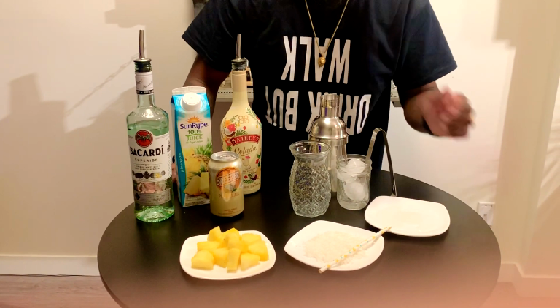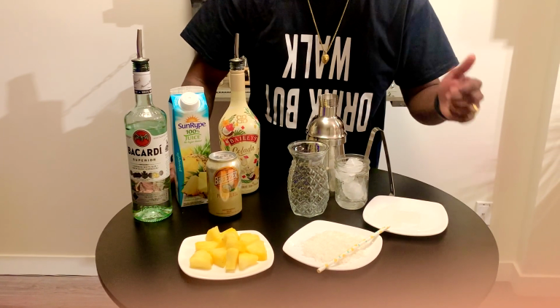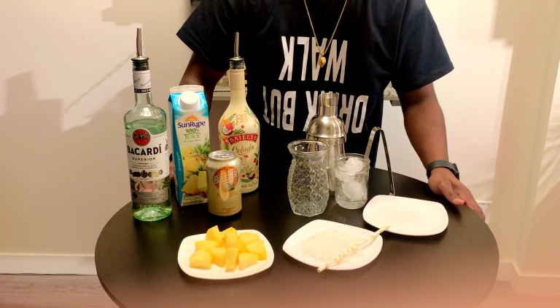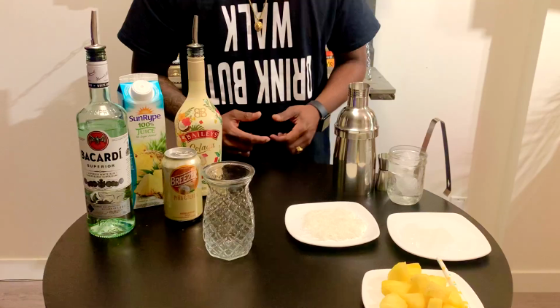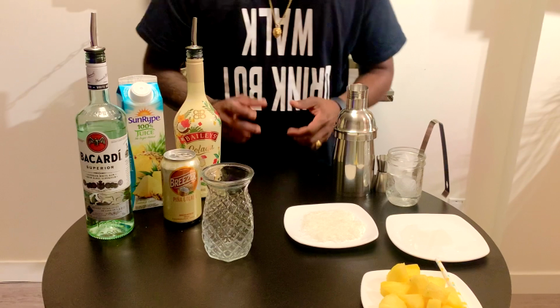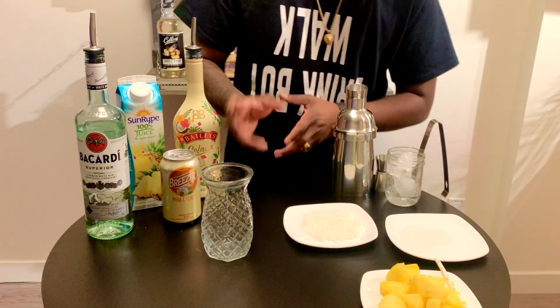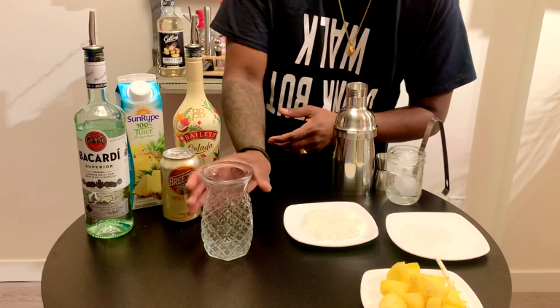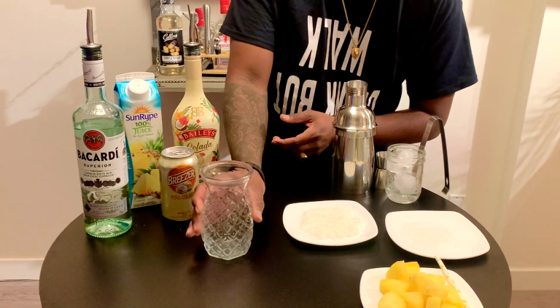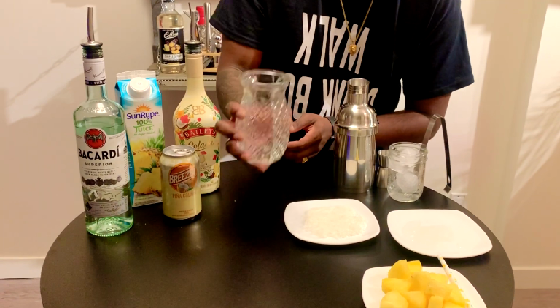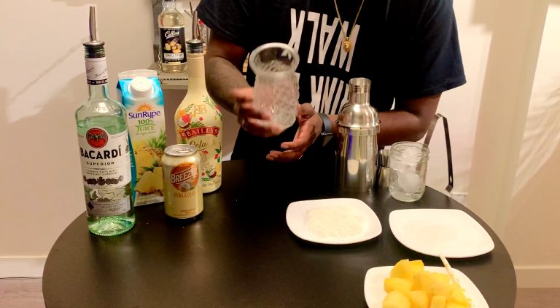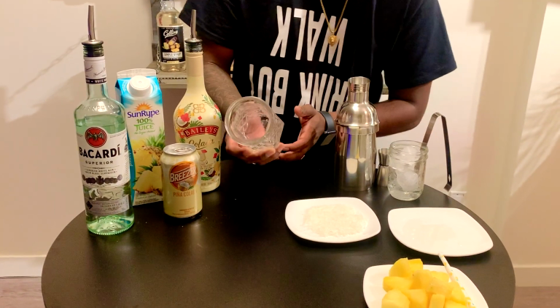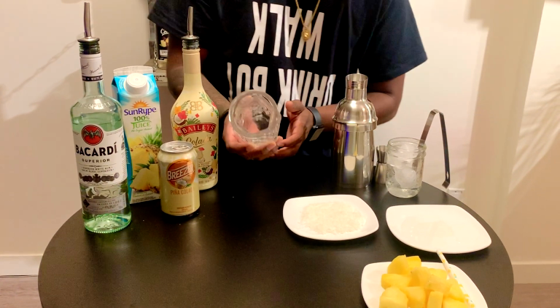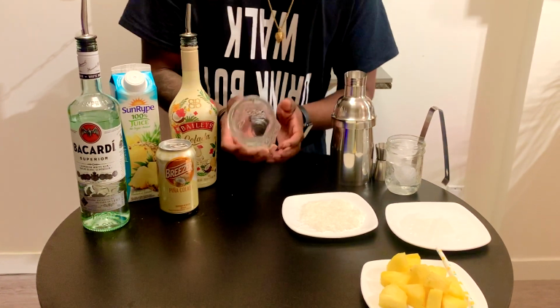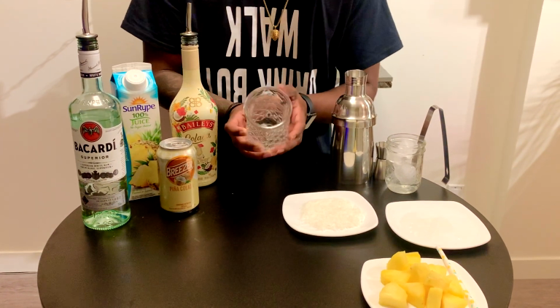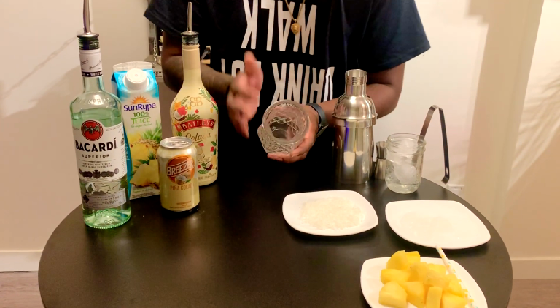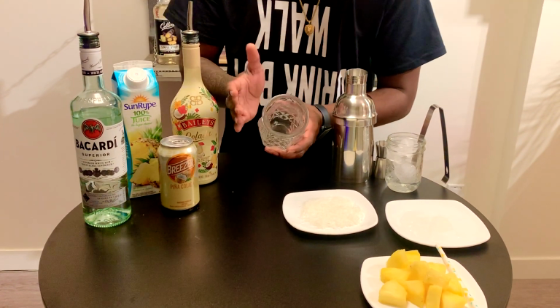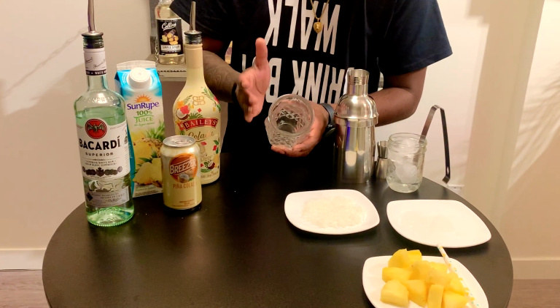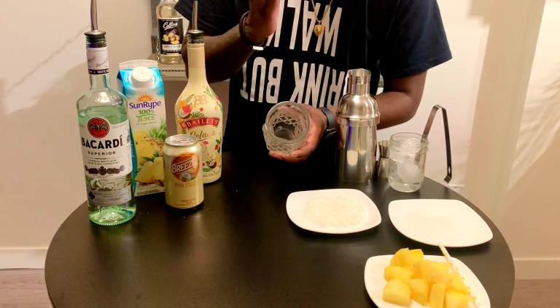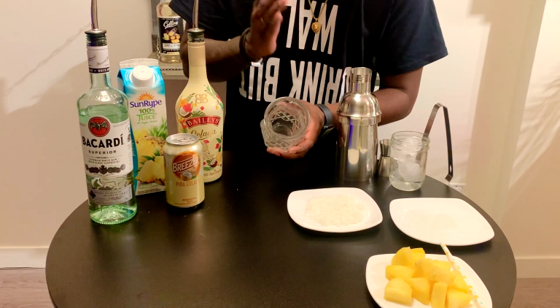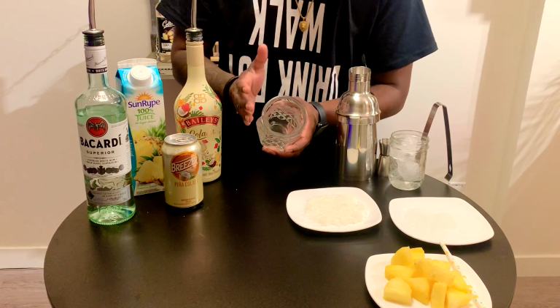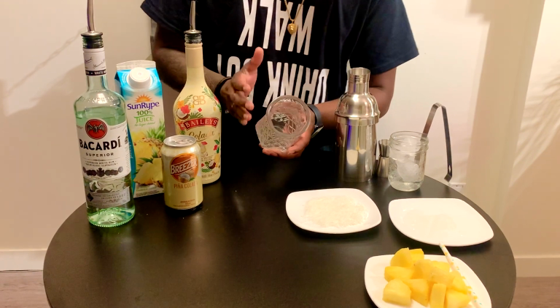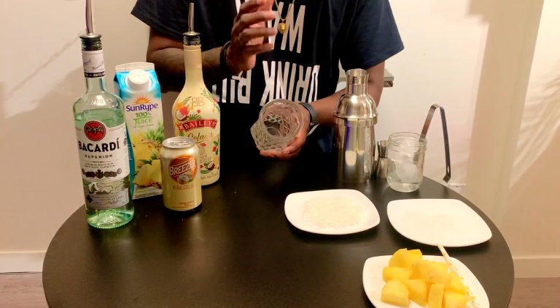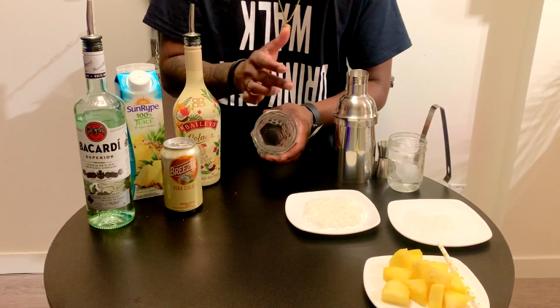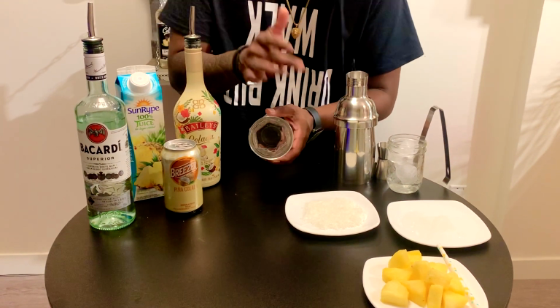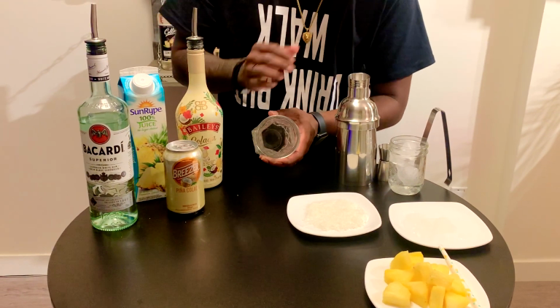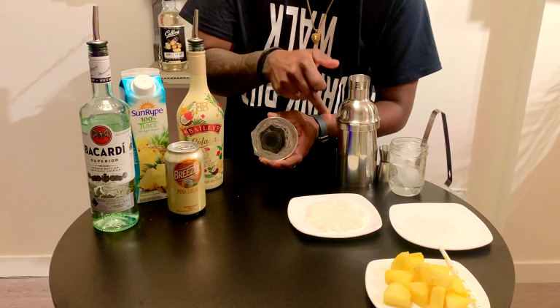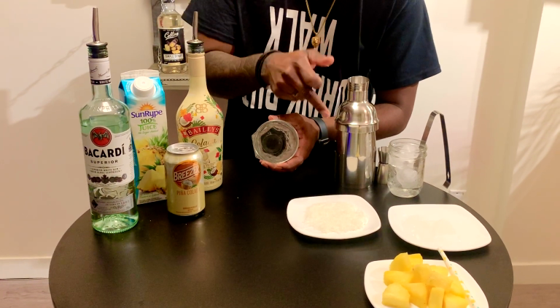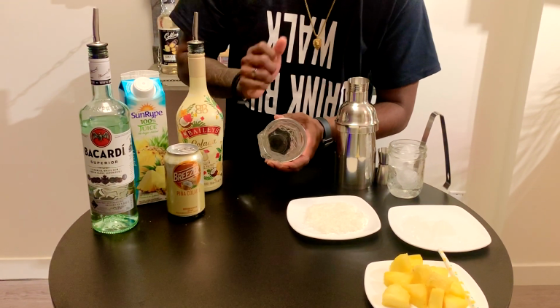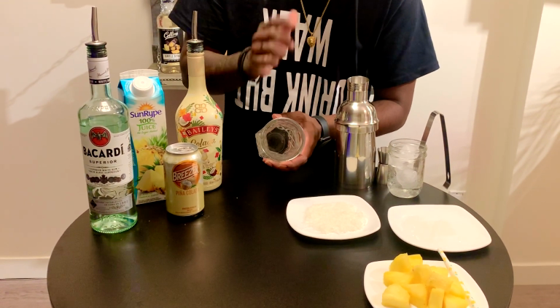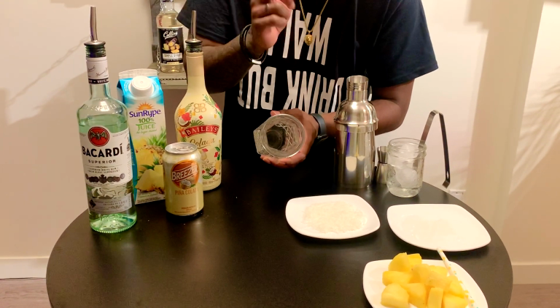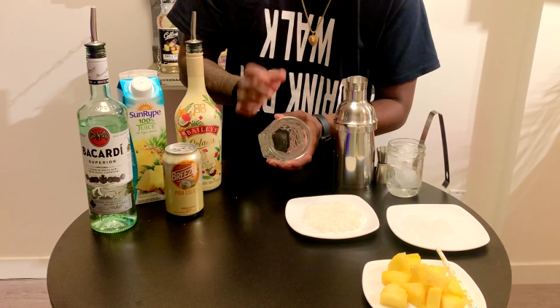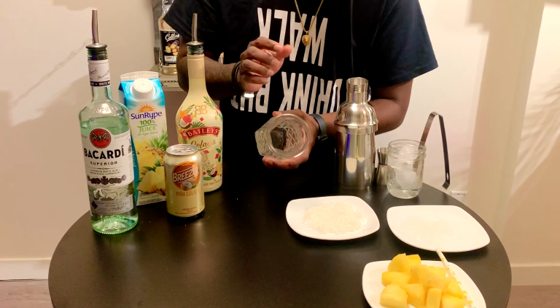We will first garnish this glass. This is a coconut base, so that's why we are using desiccated coconut — that's why I am going to garnish this.